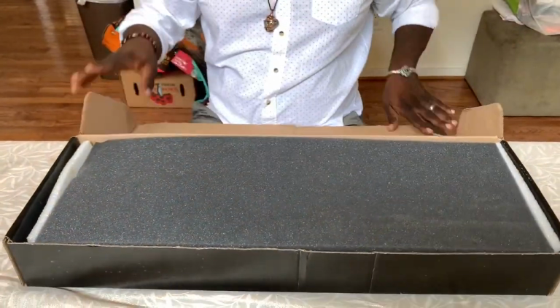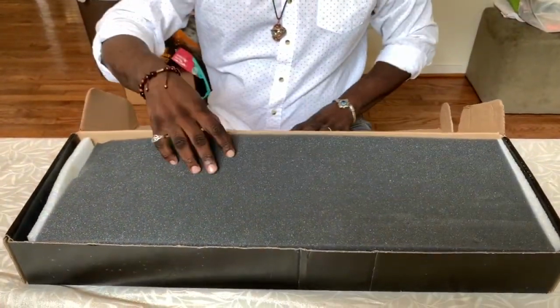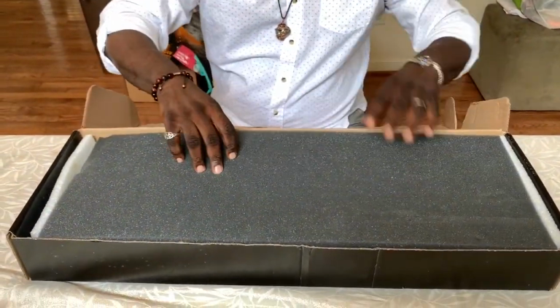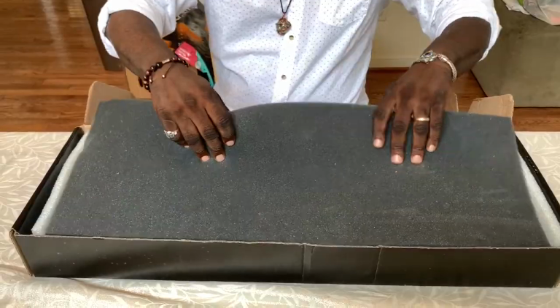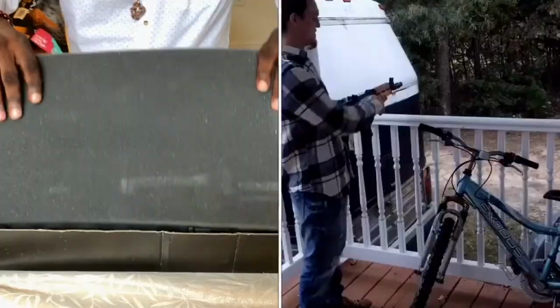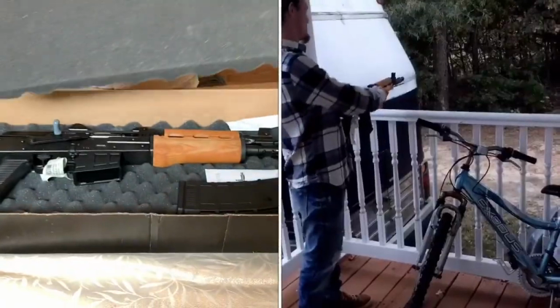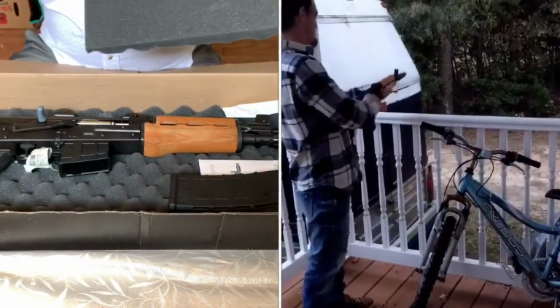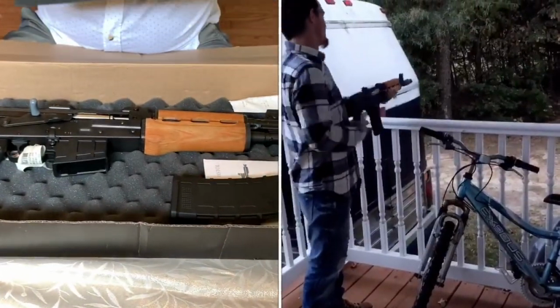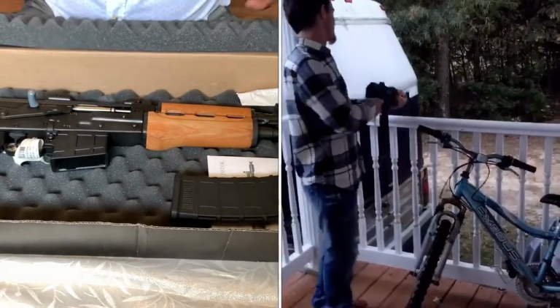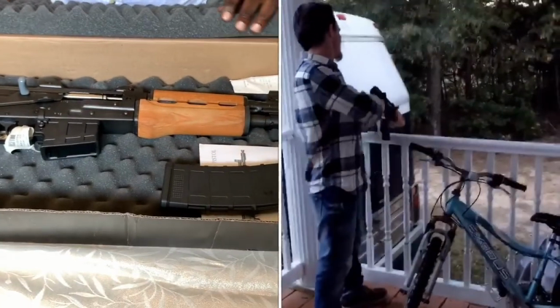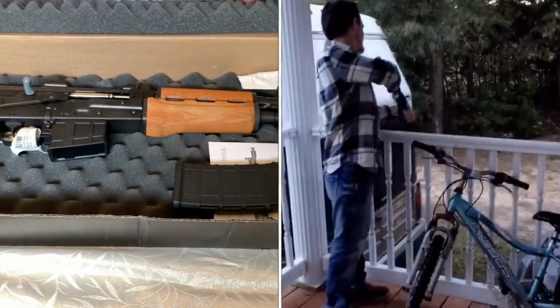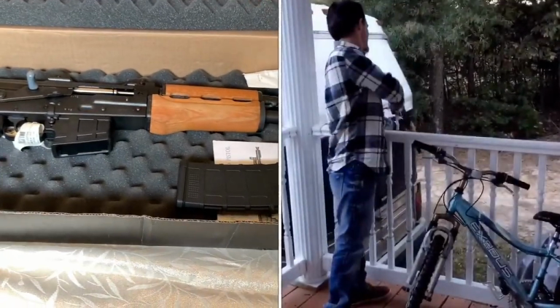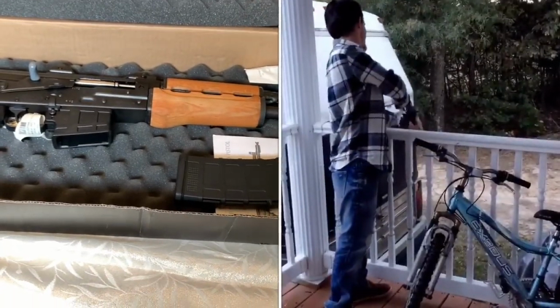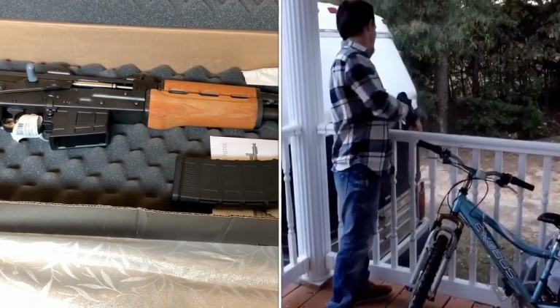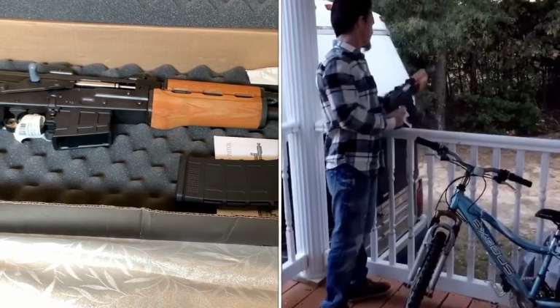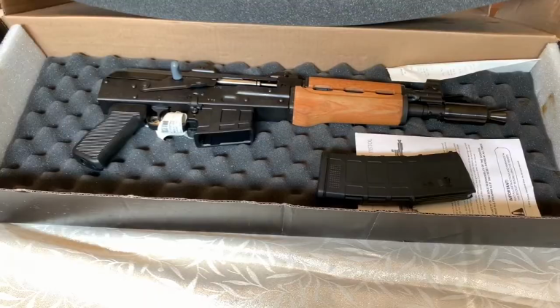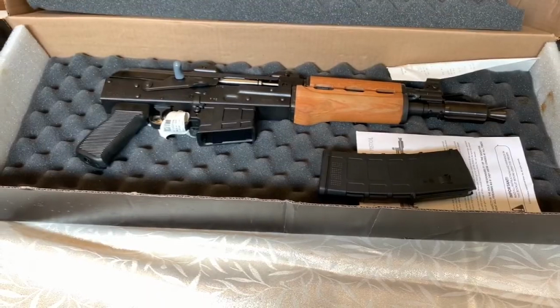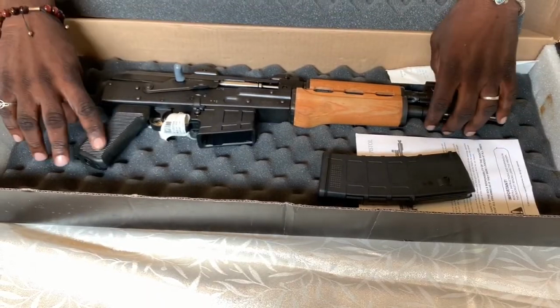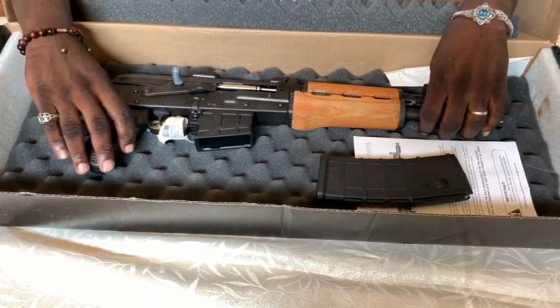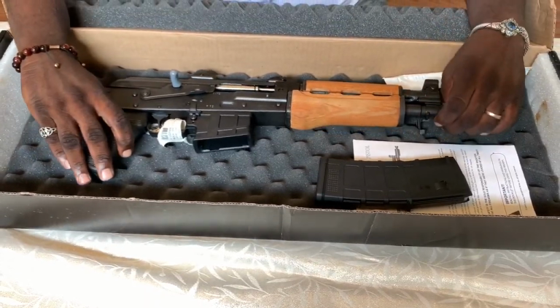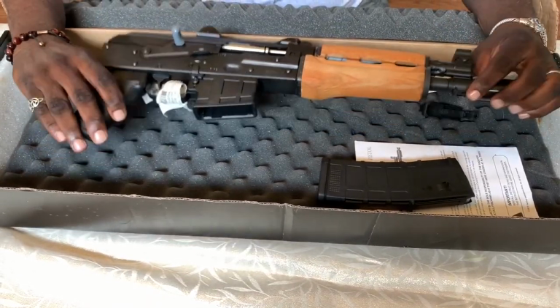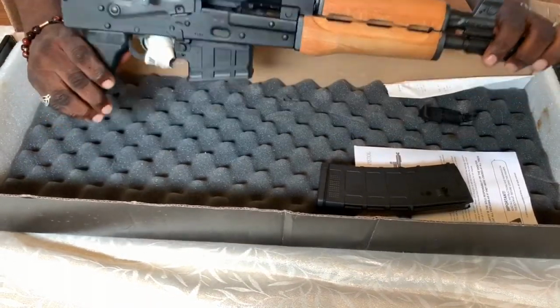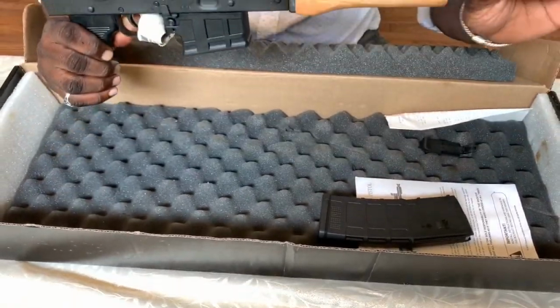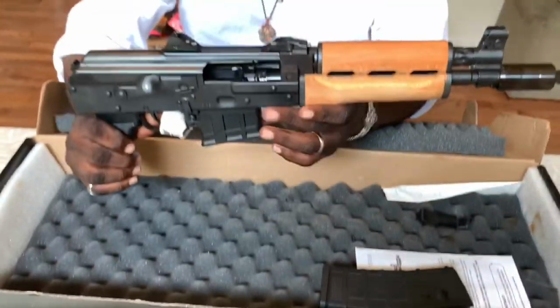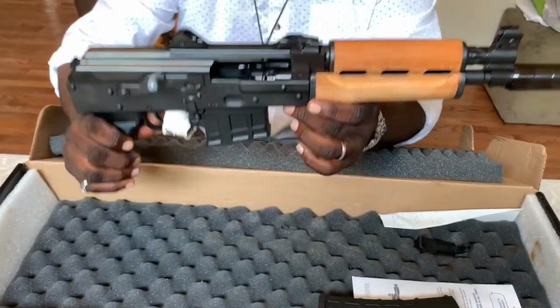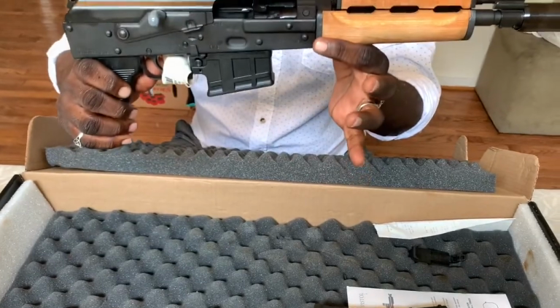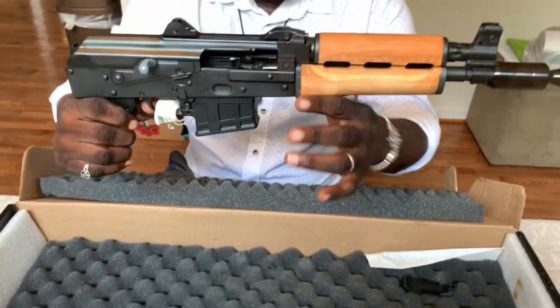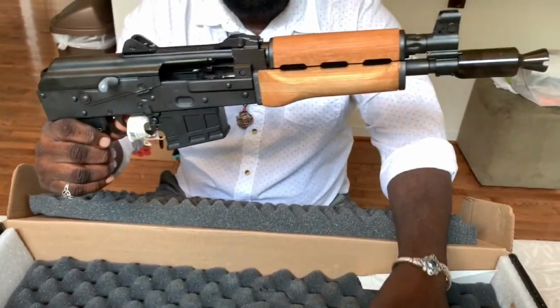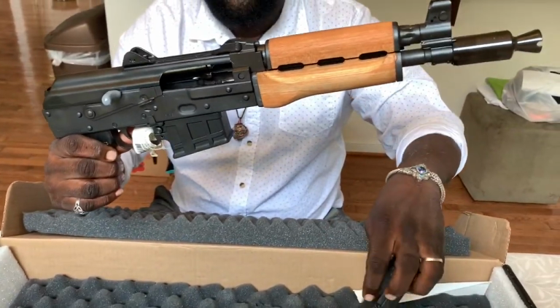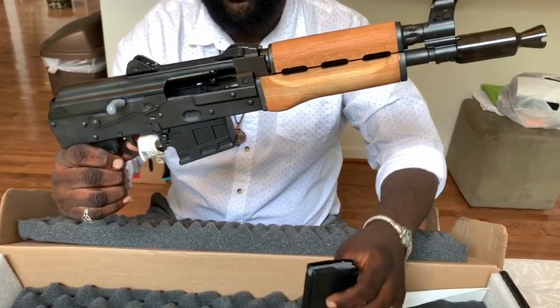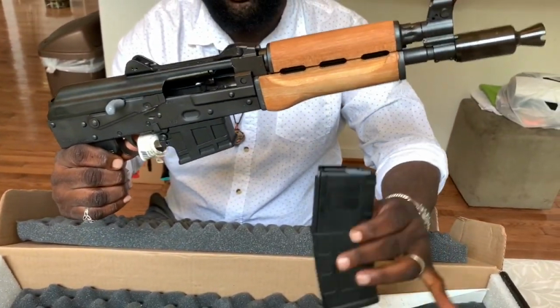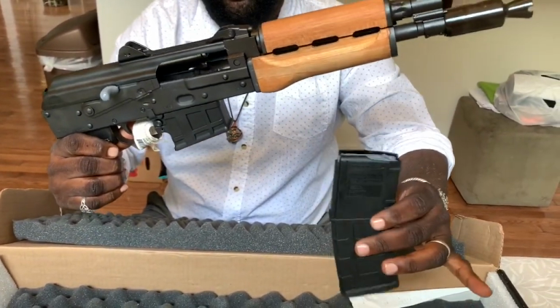This gun has taken a few shots. My son-in-law was the first one to shoot it, so I named it after him. So this is Chris's AK-47 Draco. You can see it's clear, unfilled, nothing in it — empty.